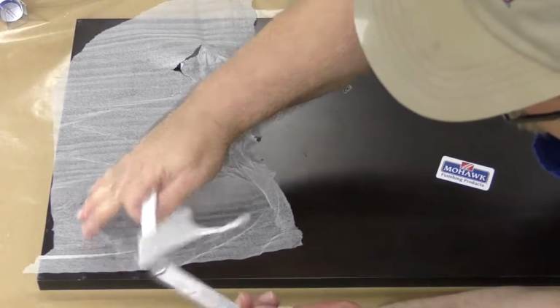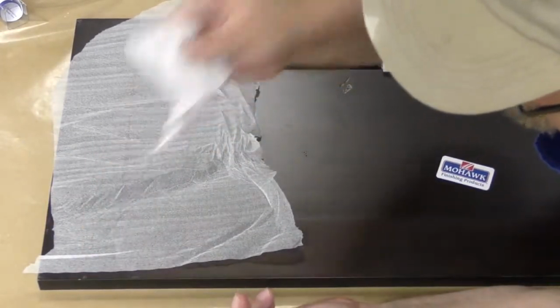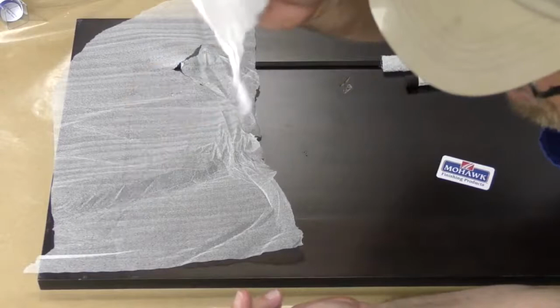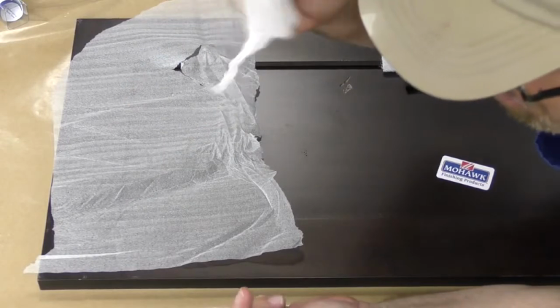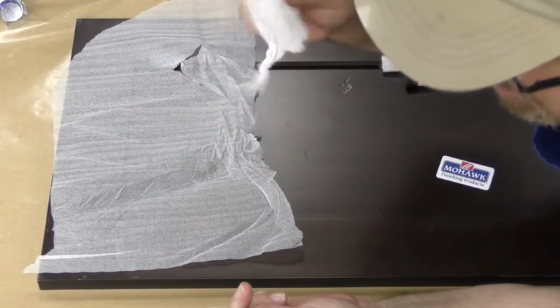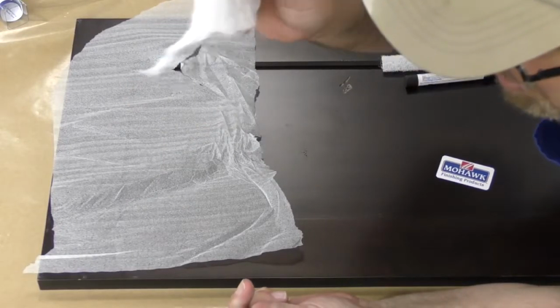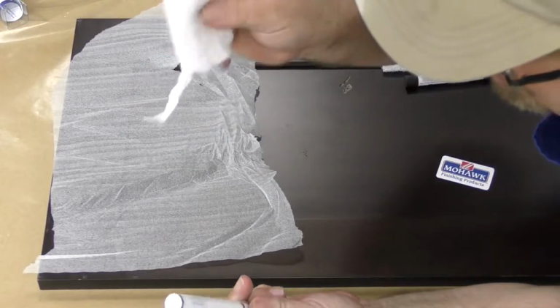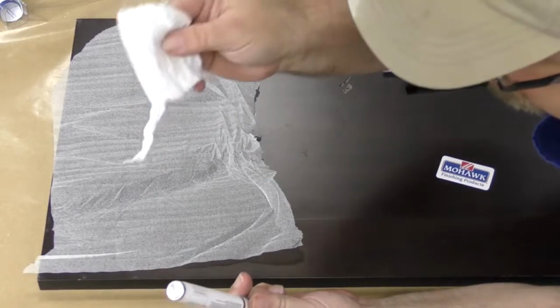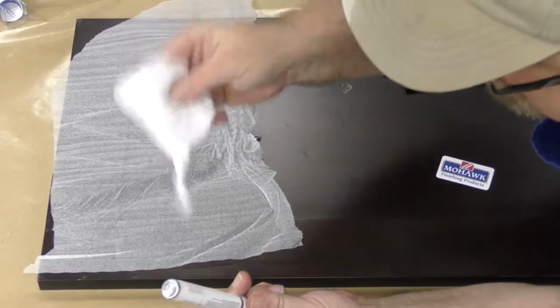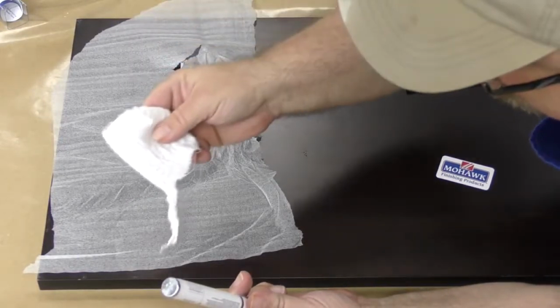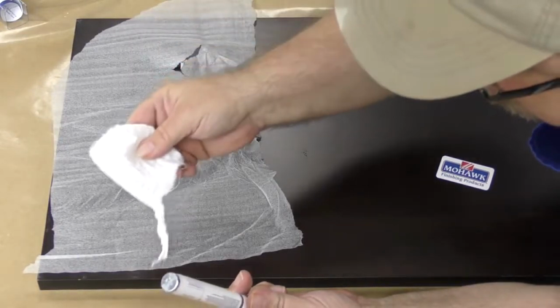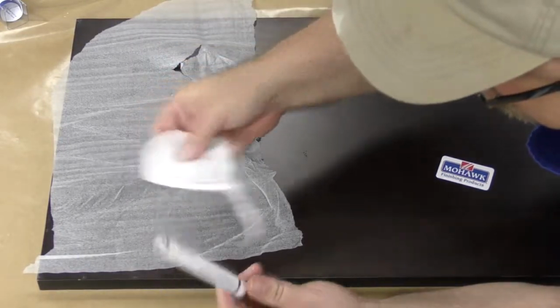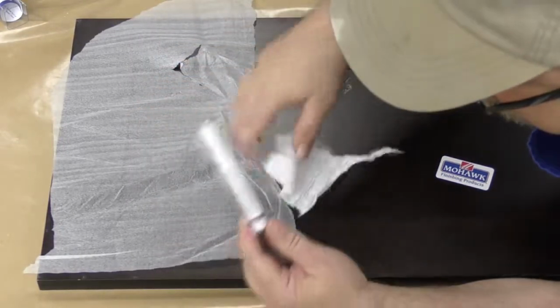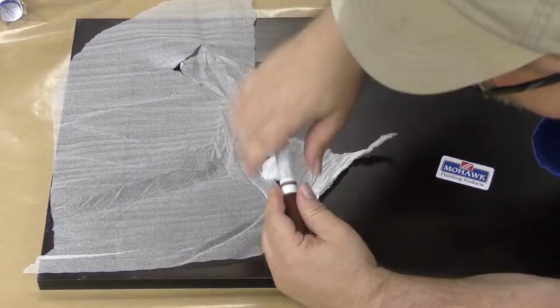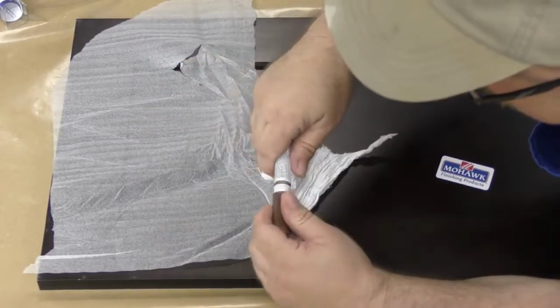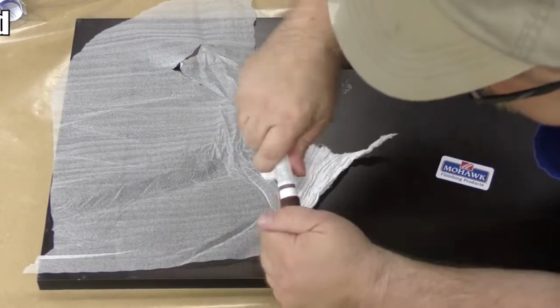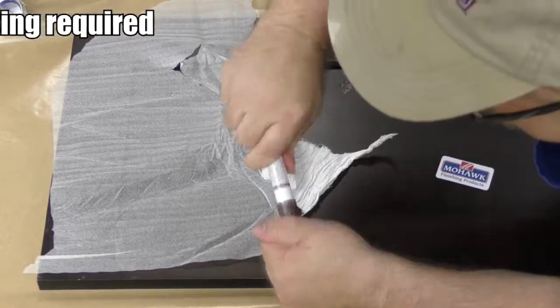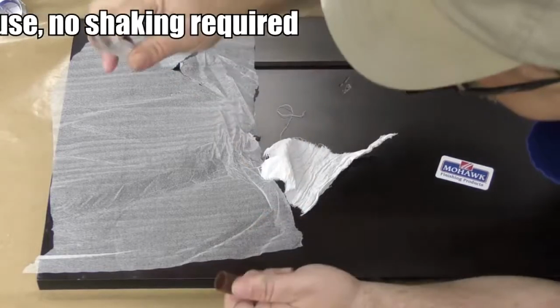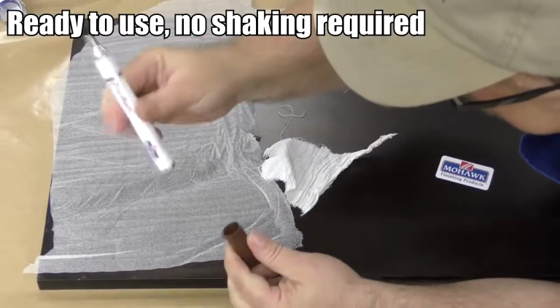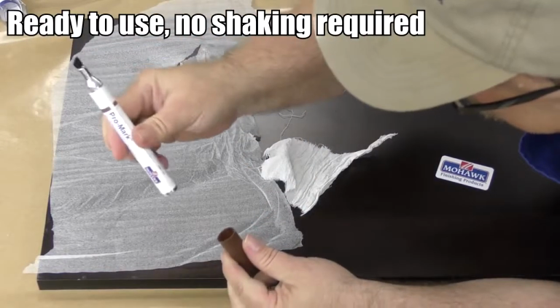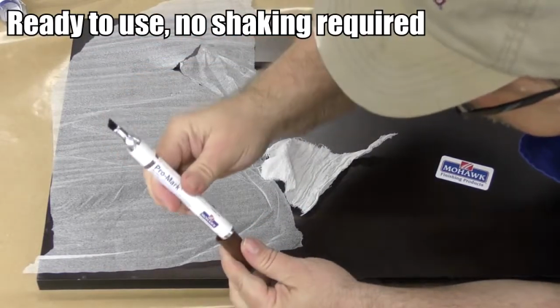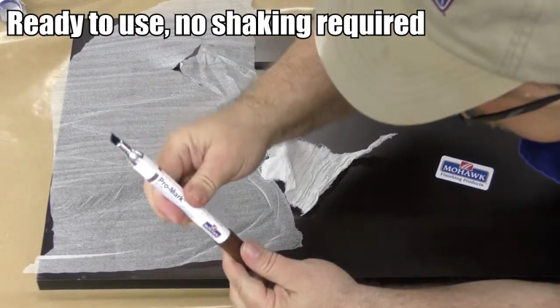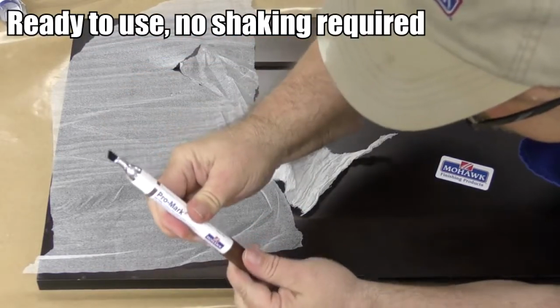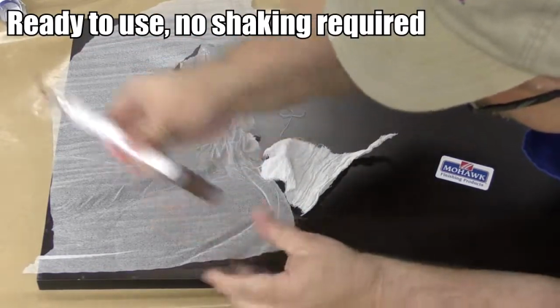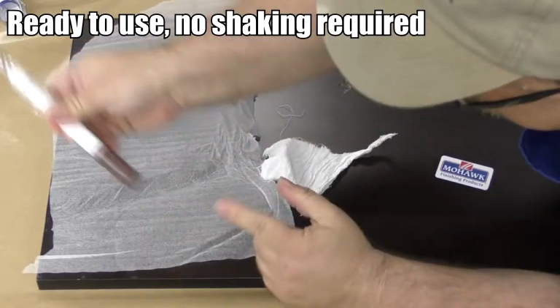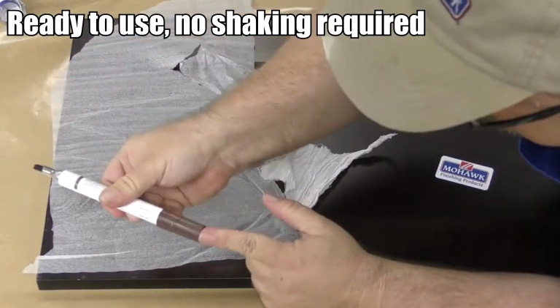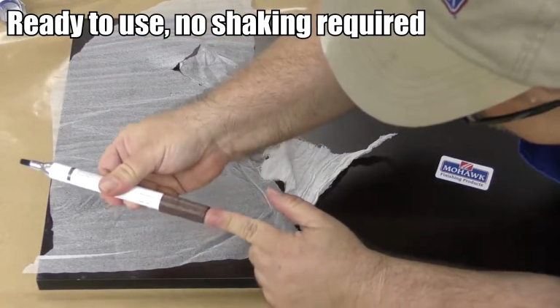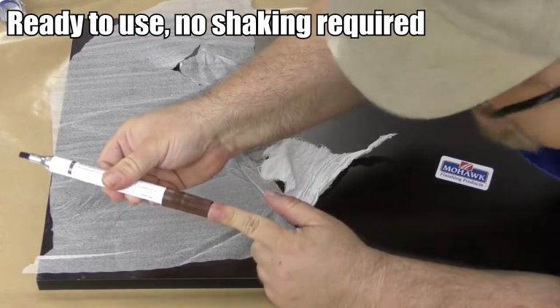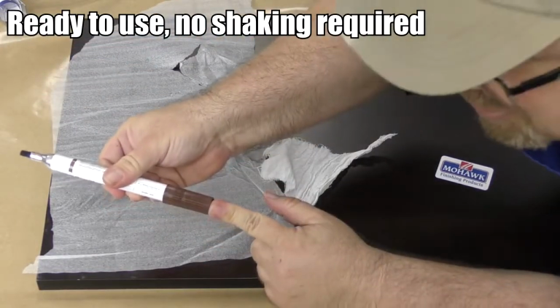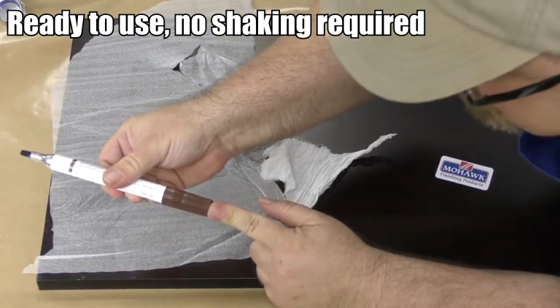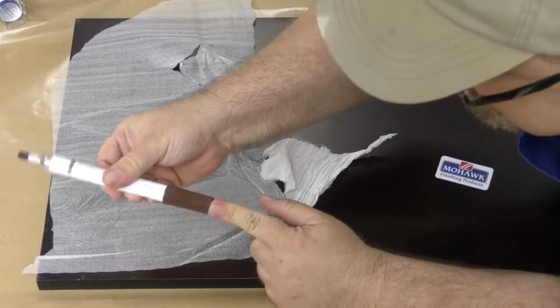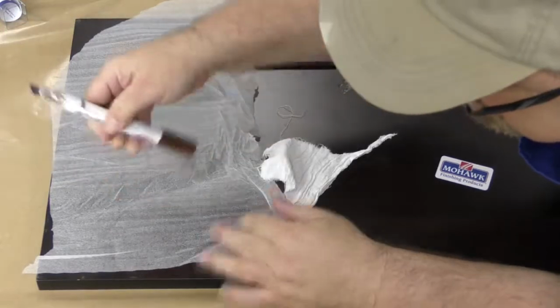Make sure you have a cloth handy whenever you're working with this marker, because it does dry very quickly. This marker is ready to use as soon as you open it. You can snap the cap on the back so you don't lose it.